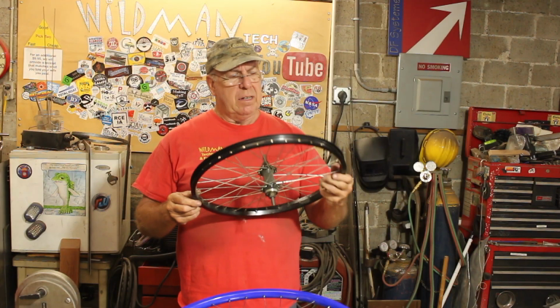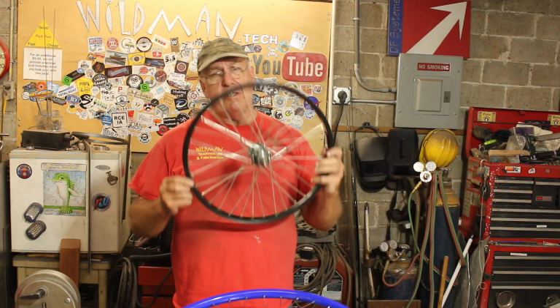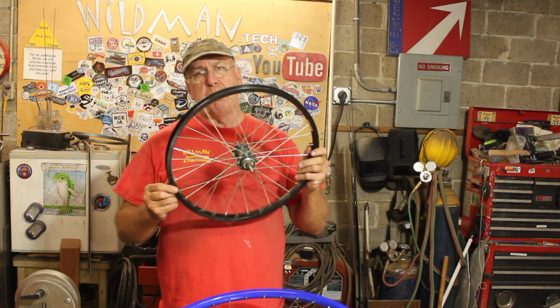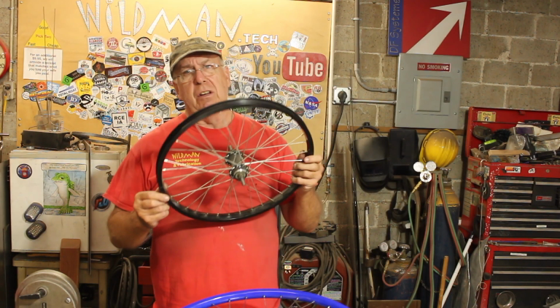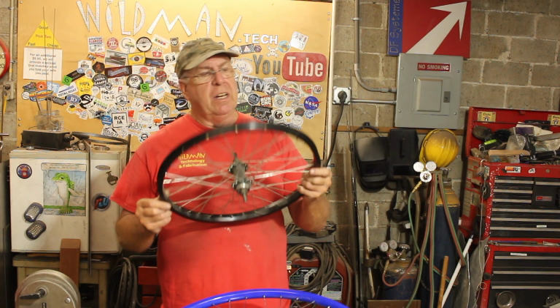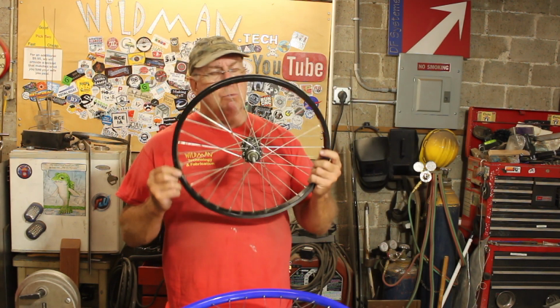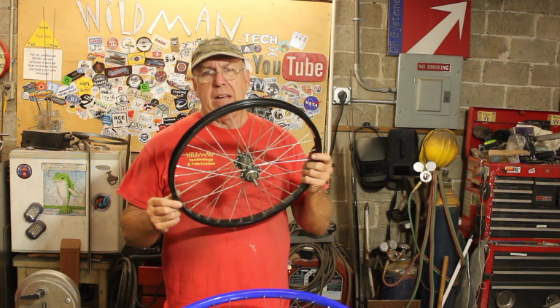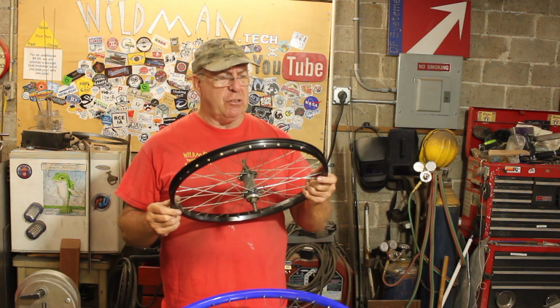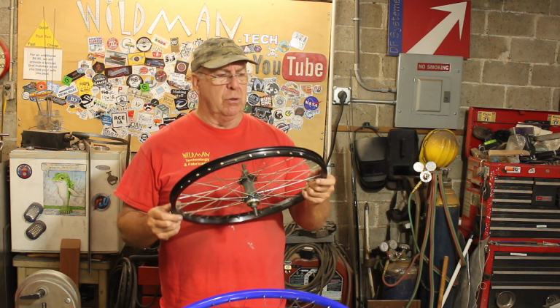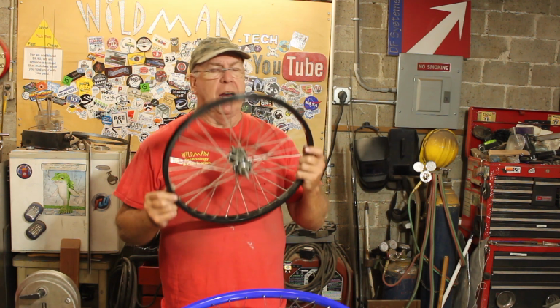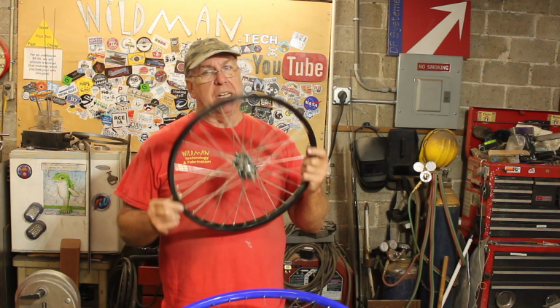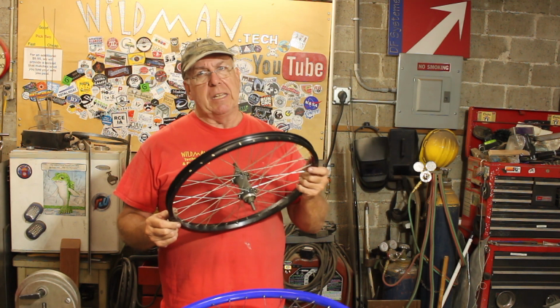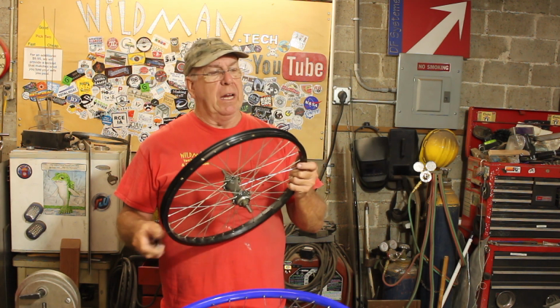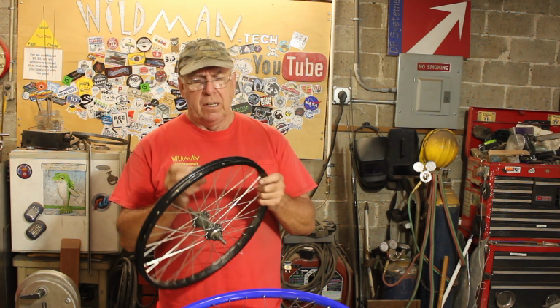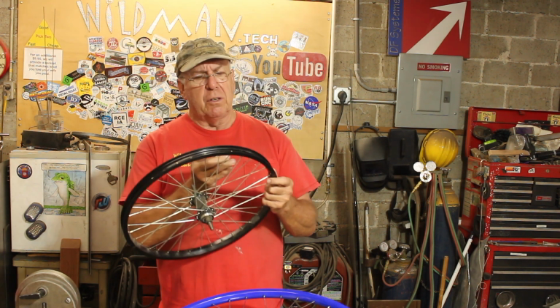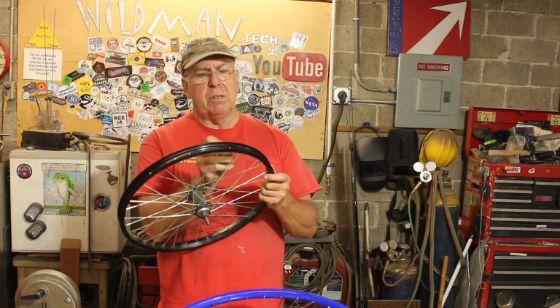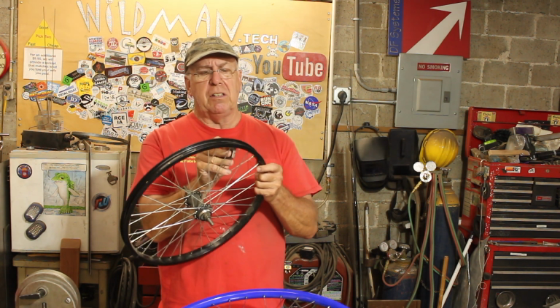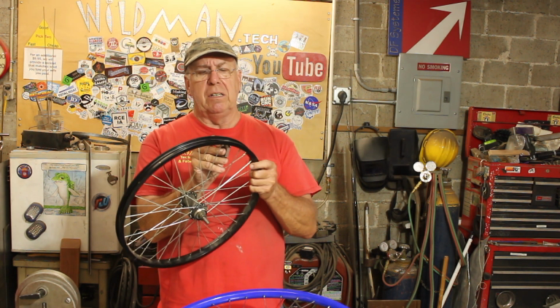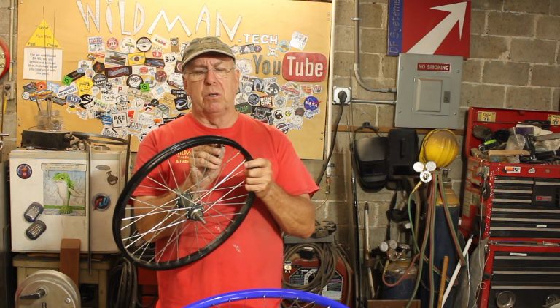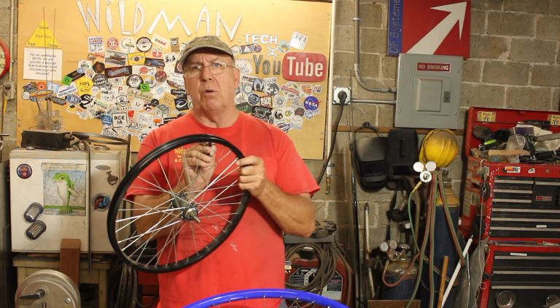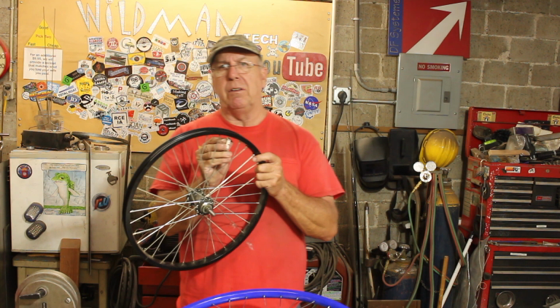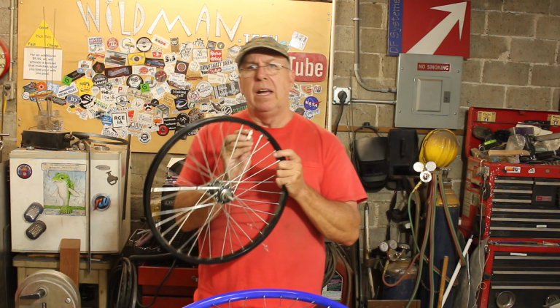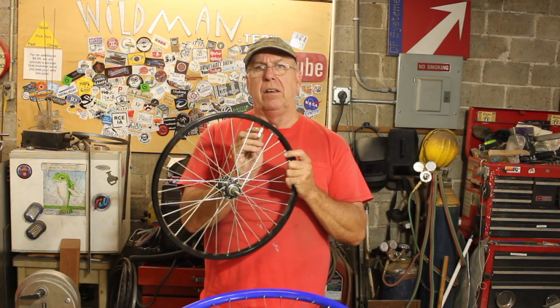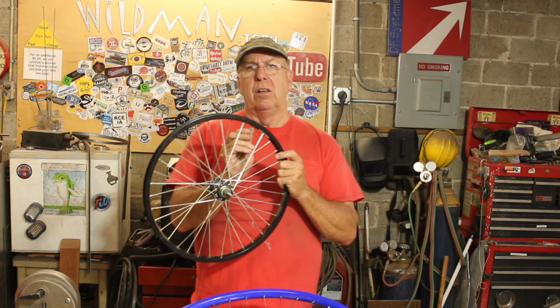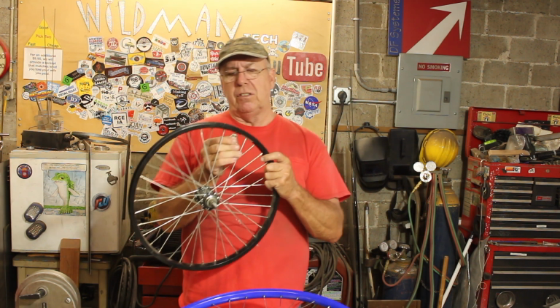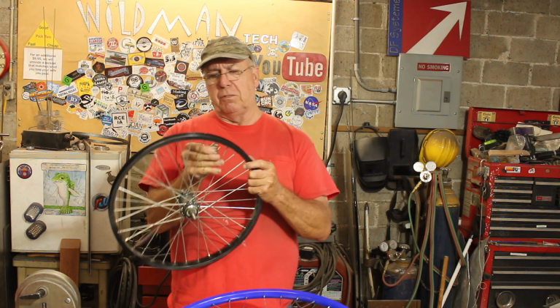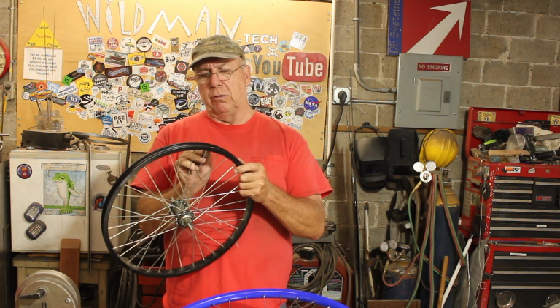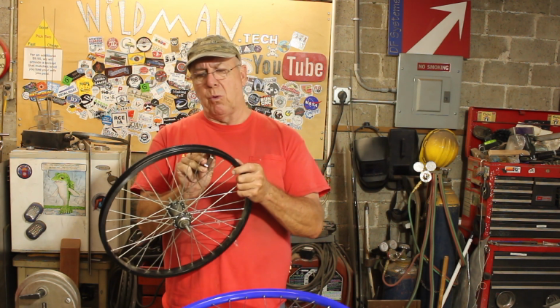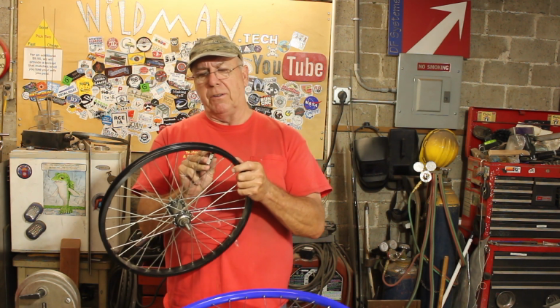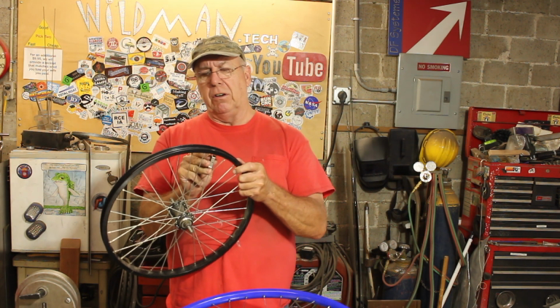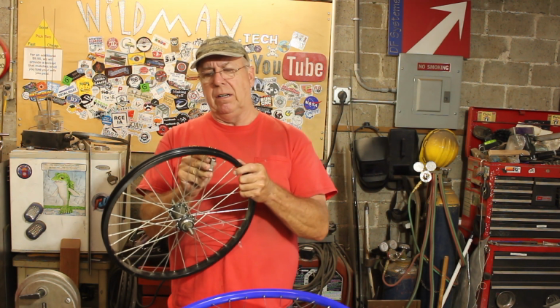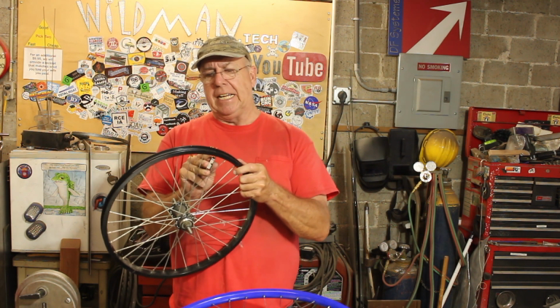Now this rim is pretty good. It's round and it's true, and I want to keep it that way. So the way we'll disassemble it is we'll go around and loosen all the spokes one quarter of a turn each.